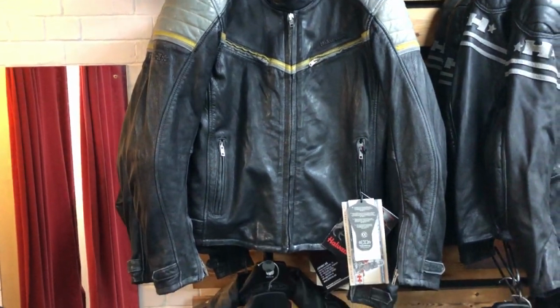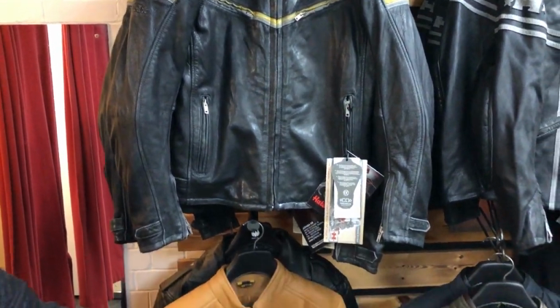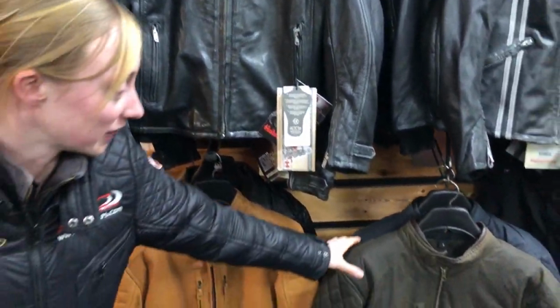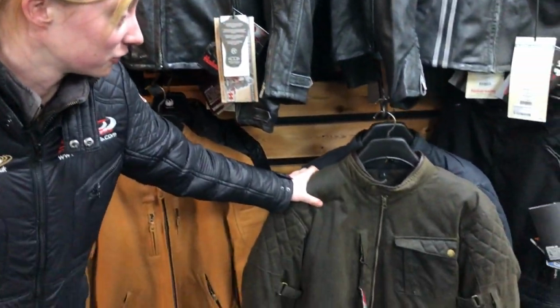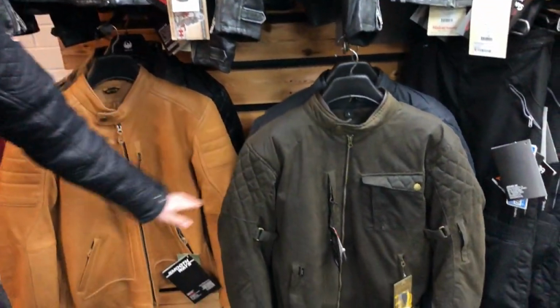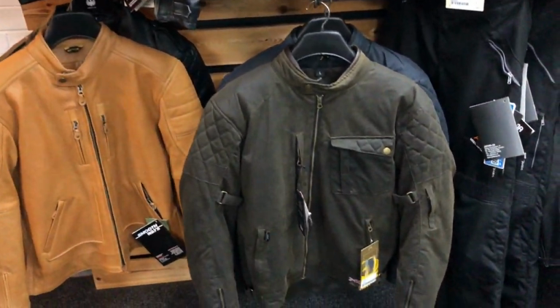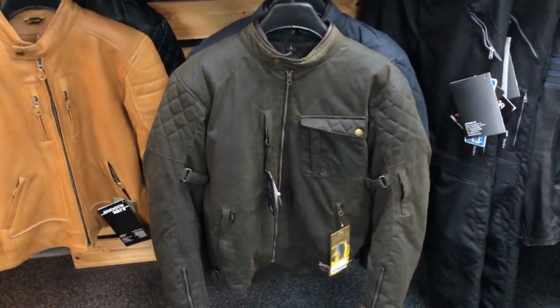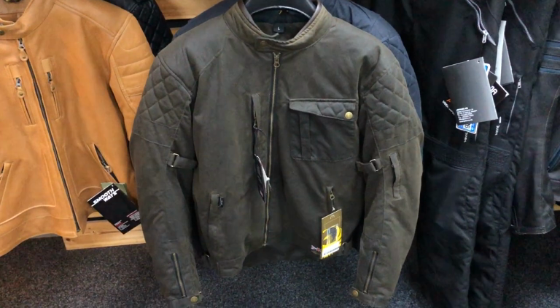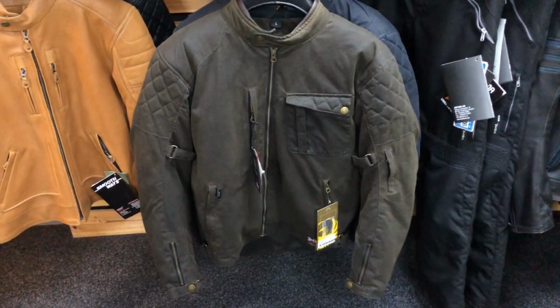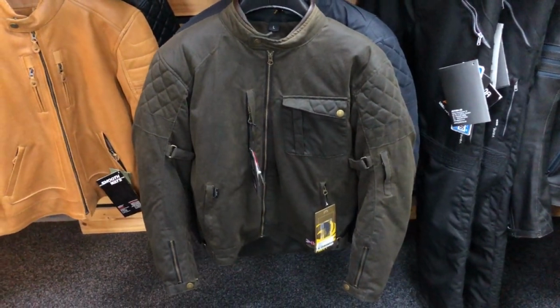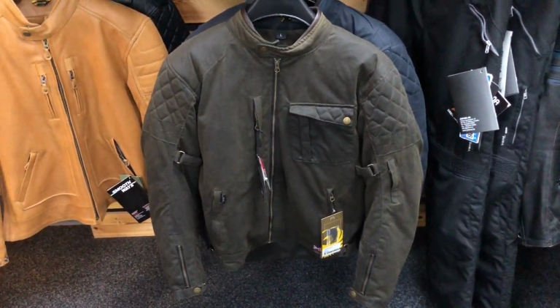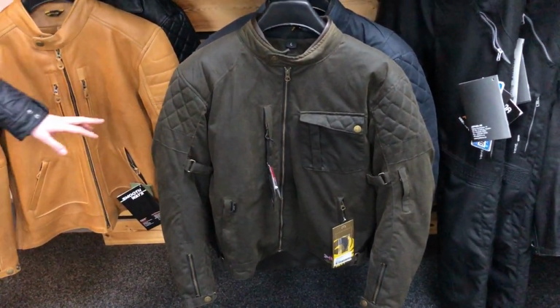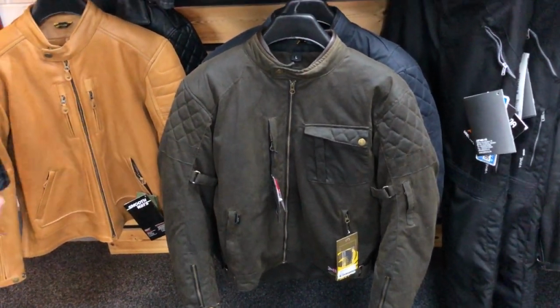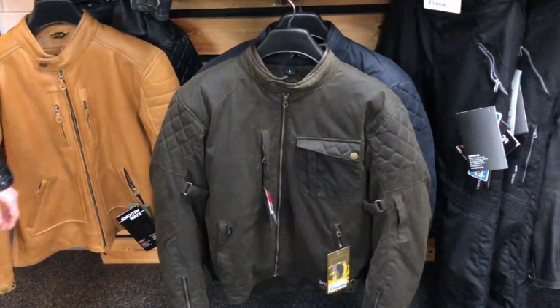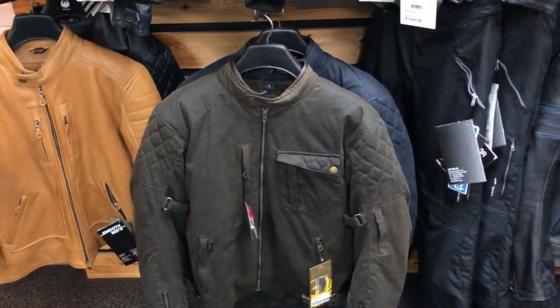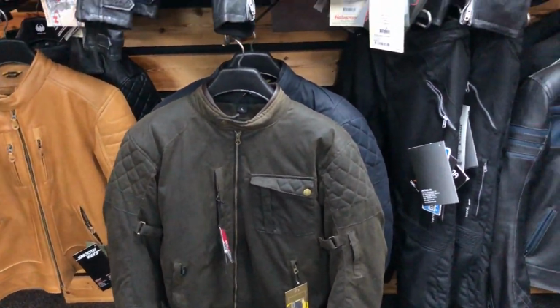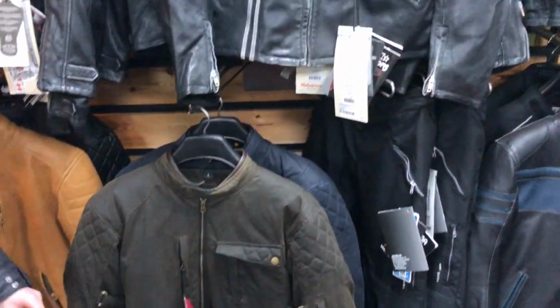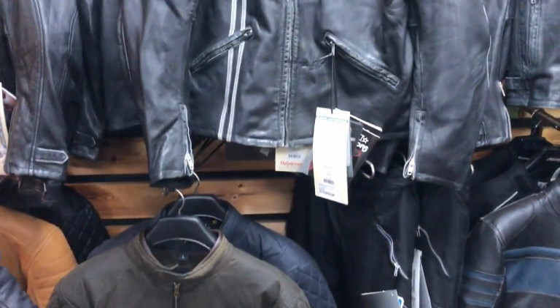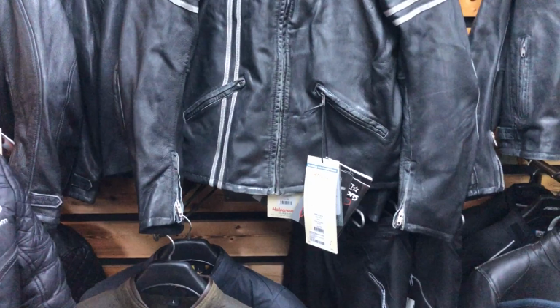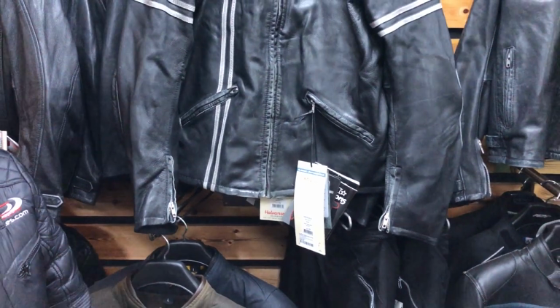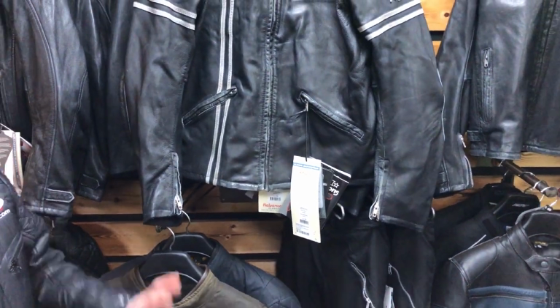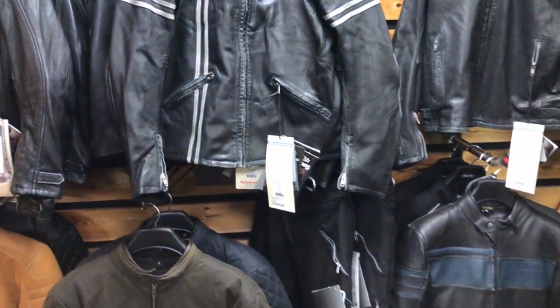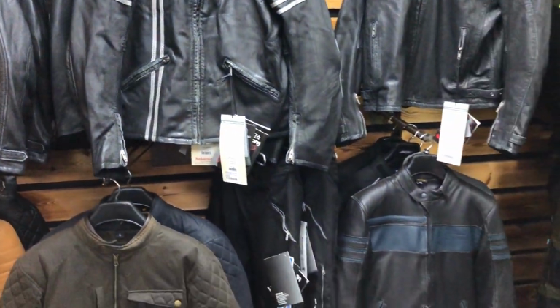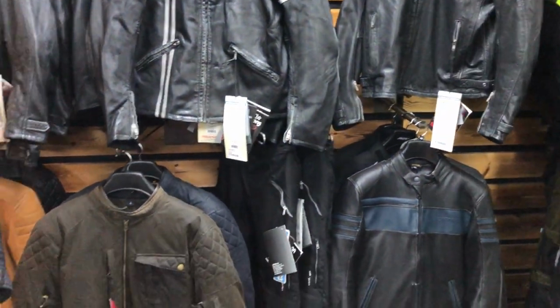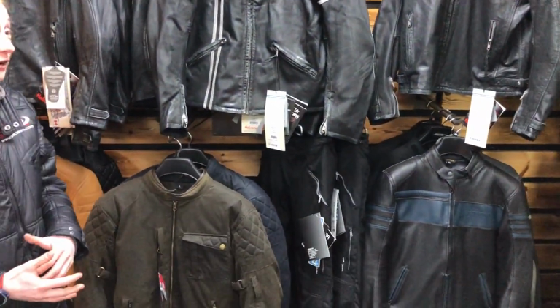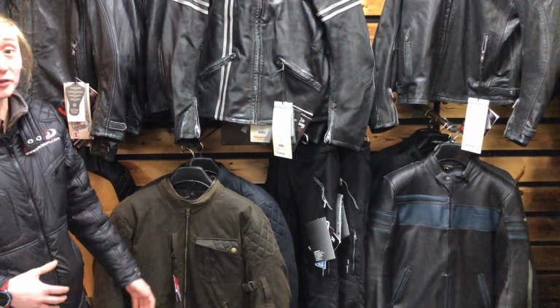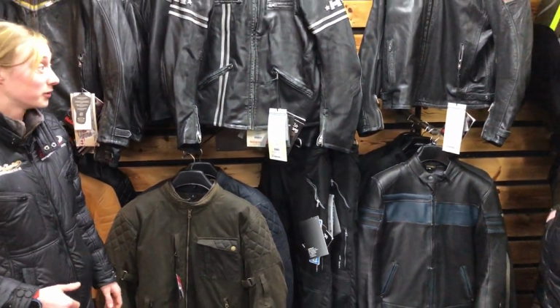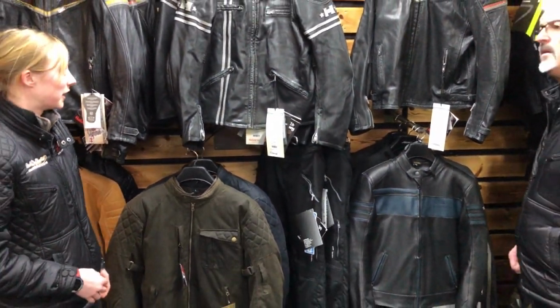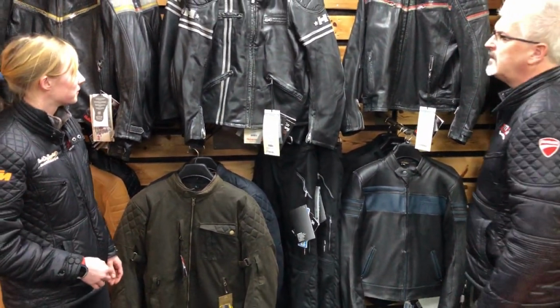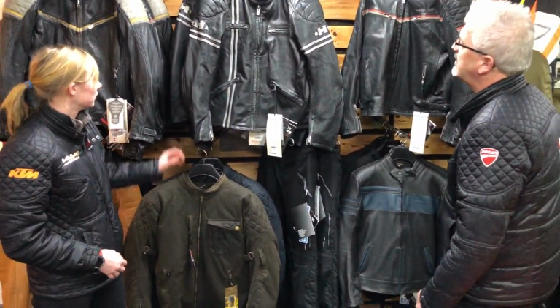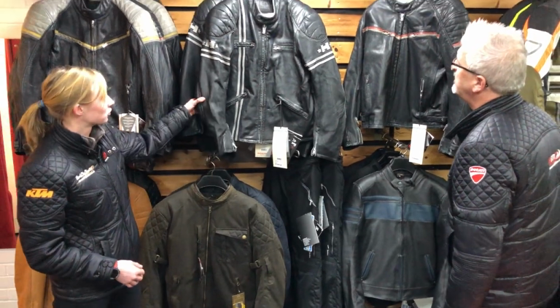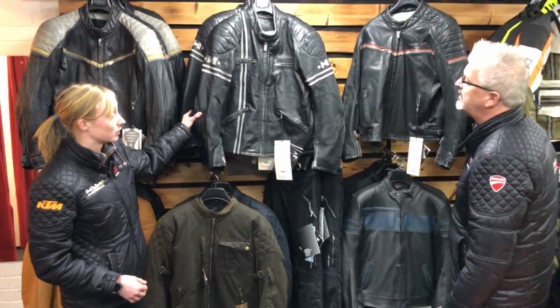We've got some of the Merlin textile jackets as well which are waterproof, all British made. Come and have a look. Do most of these come with armour? Yeah, they've all got armour, you can take the armour out if you are at the pub and it's all adjustable as well.